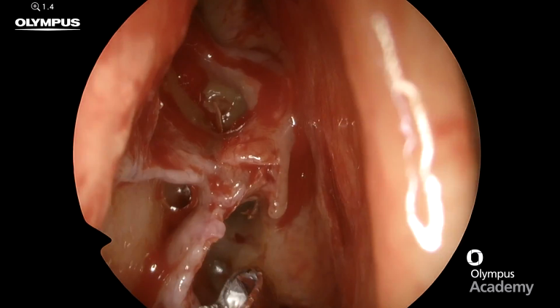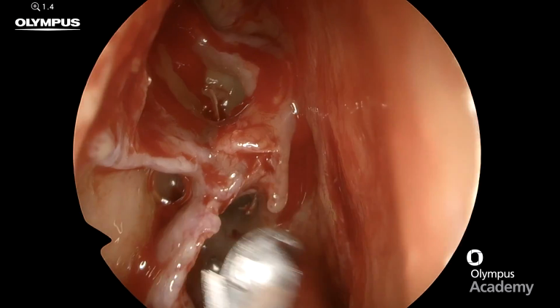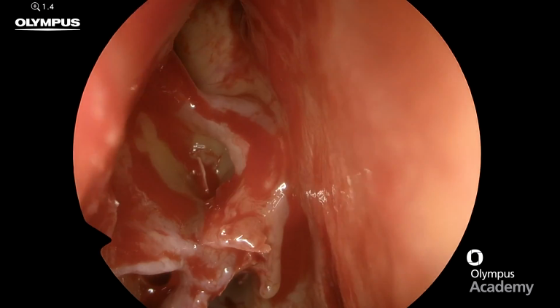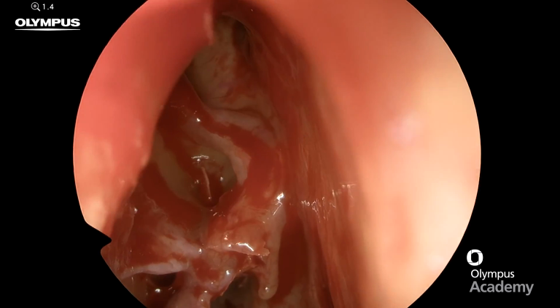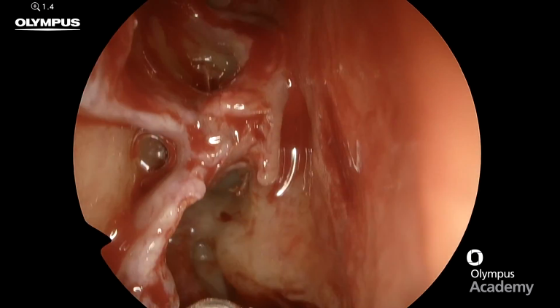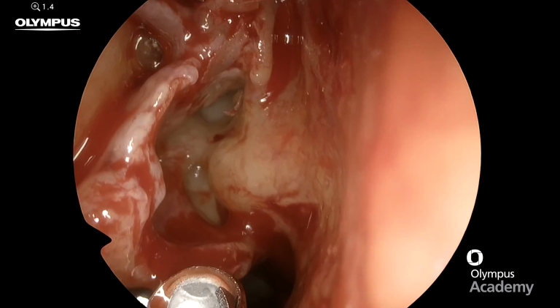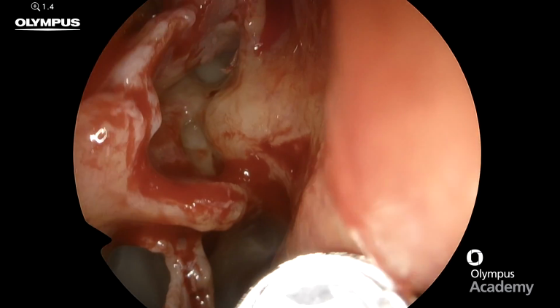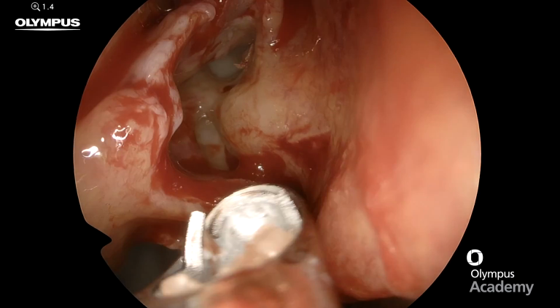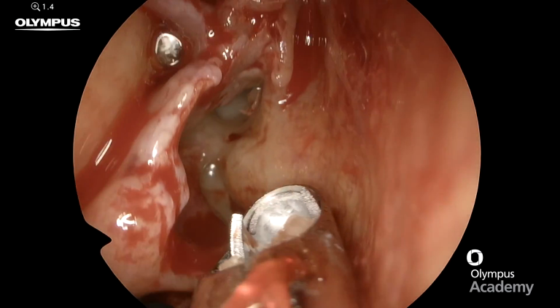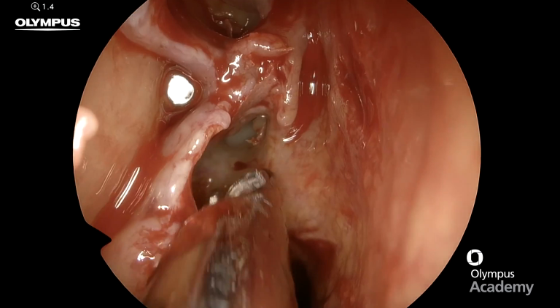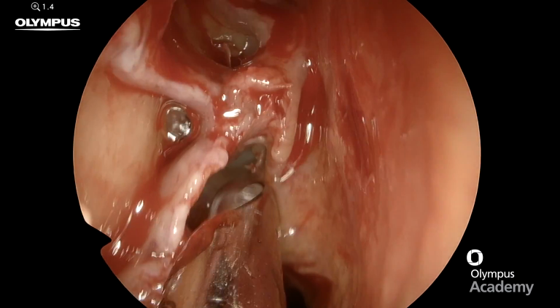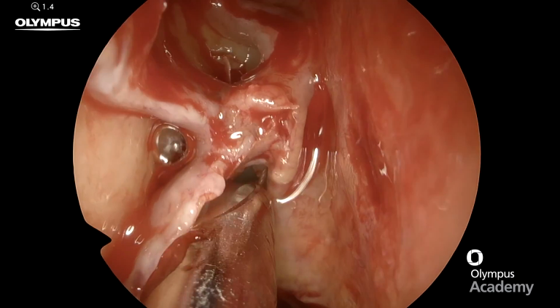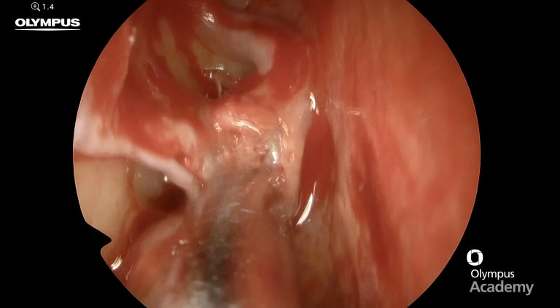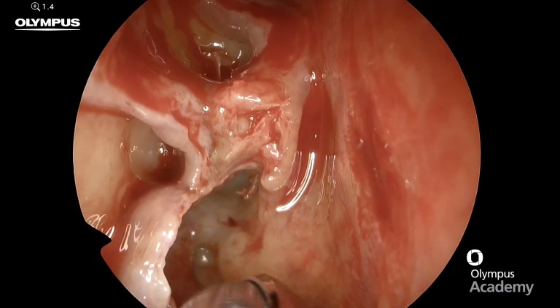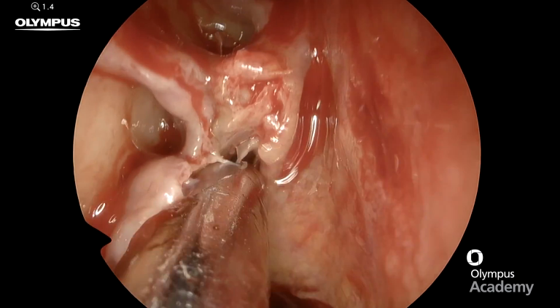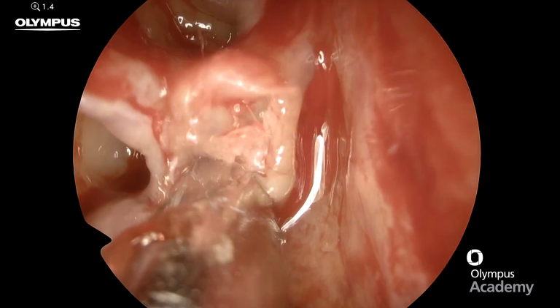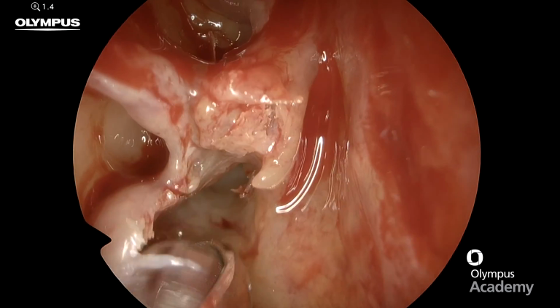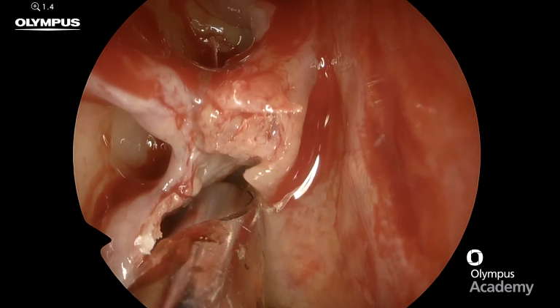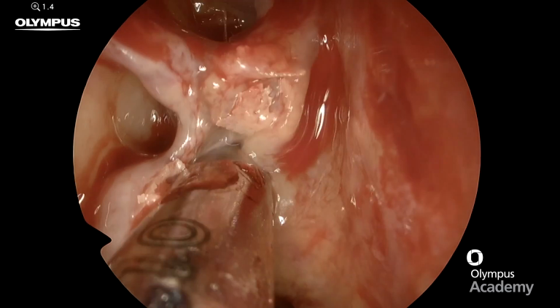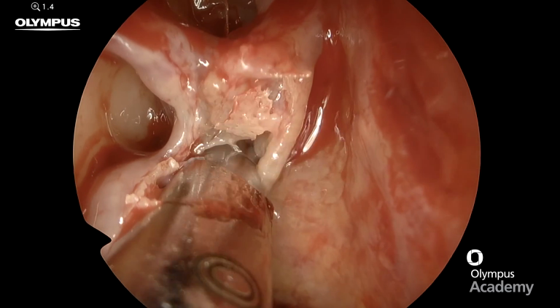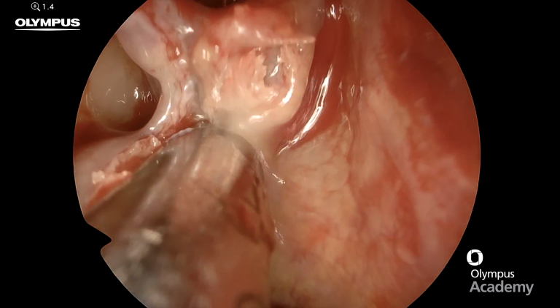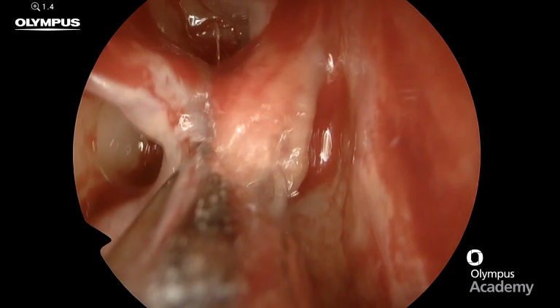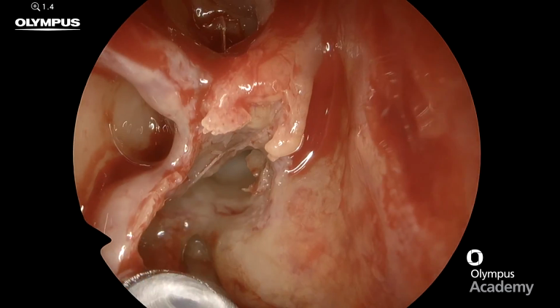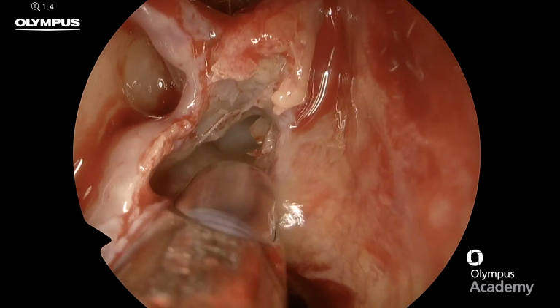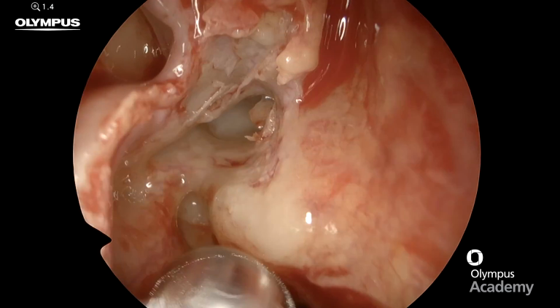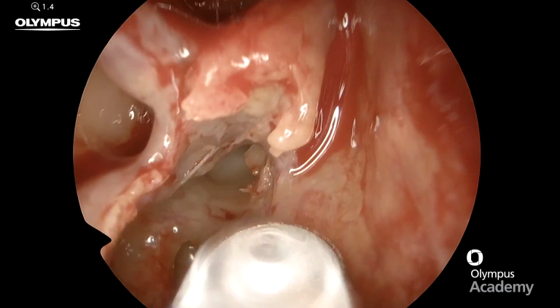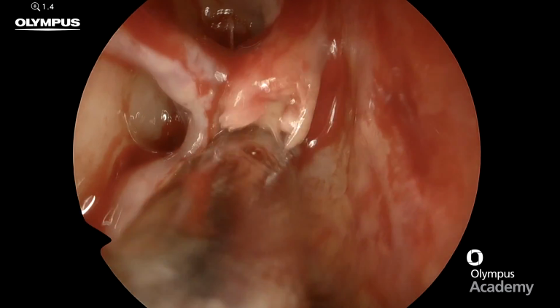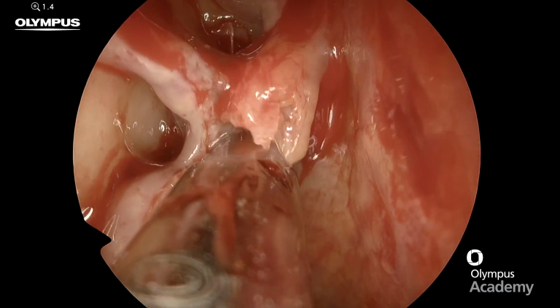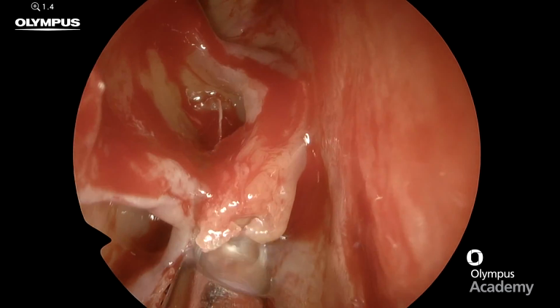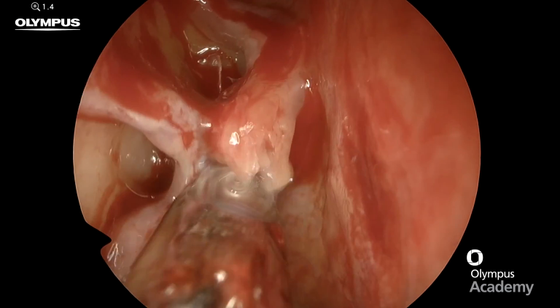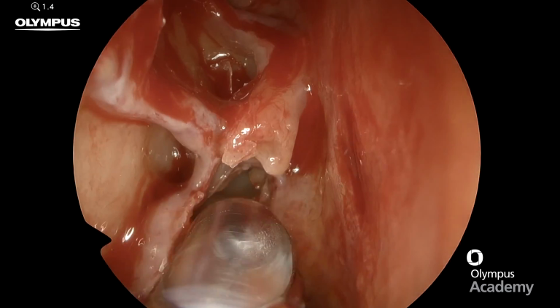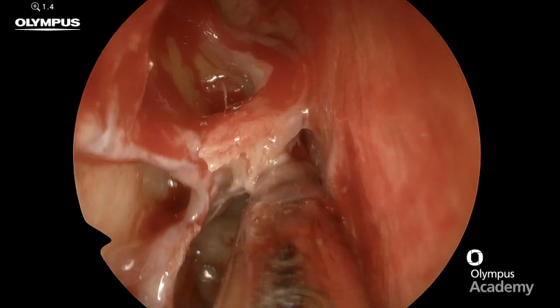It's important that you can see the tip of your microdebrider blade at all times to avoid damaging the lamina papyracea. These large fragments you can see there are just going right into the microdebrider.